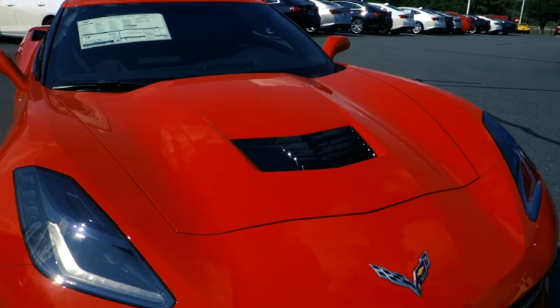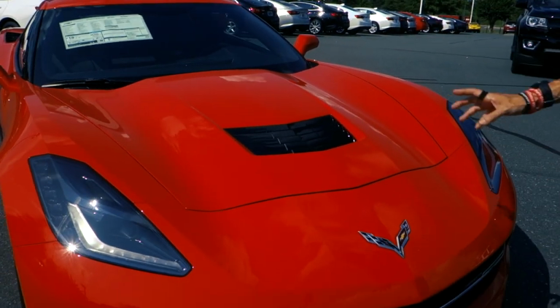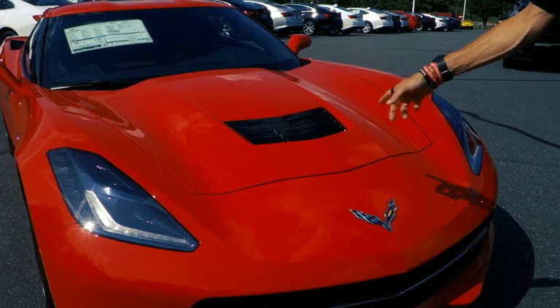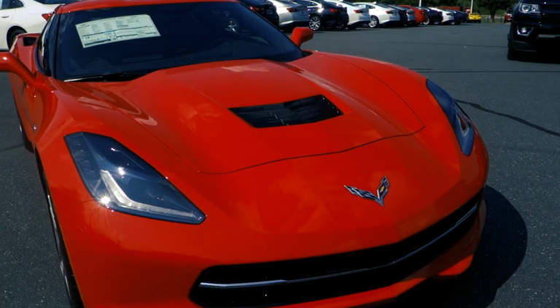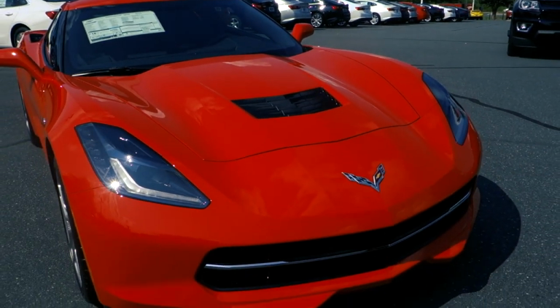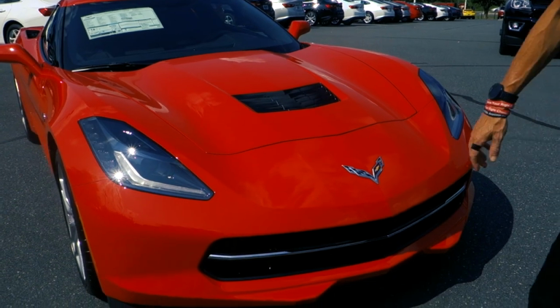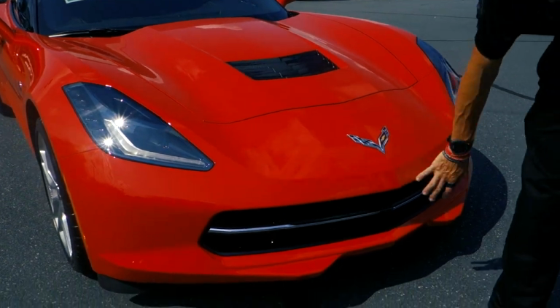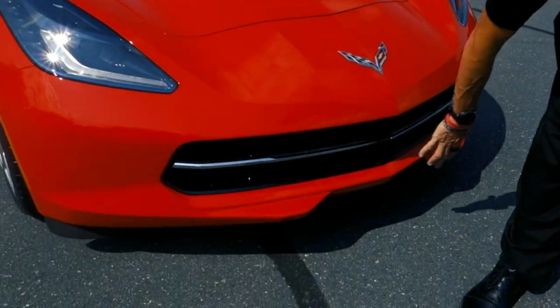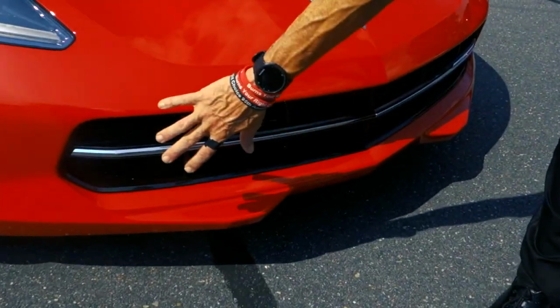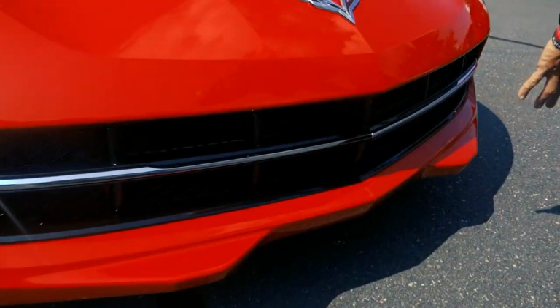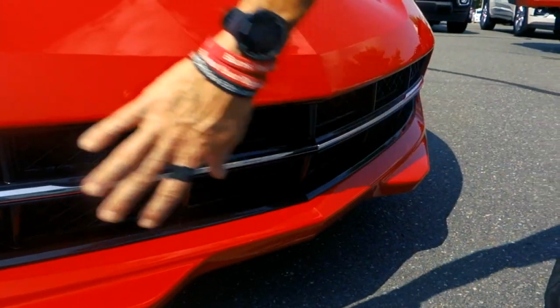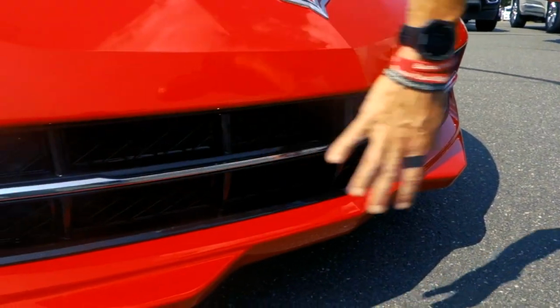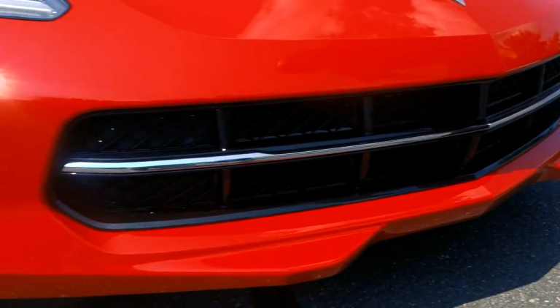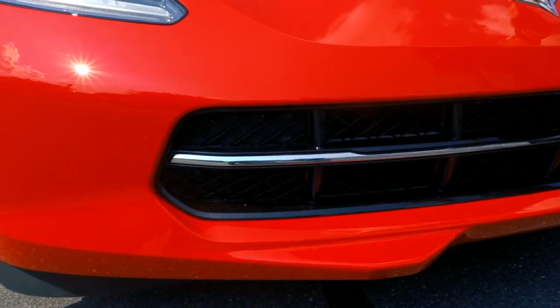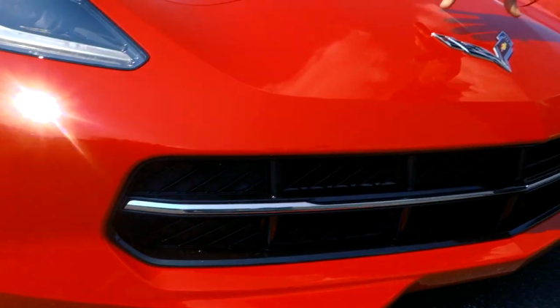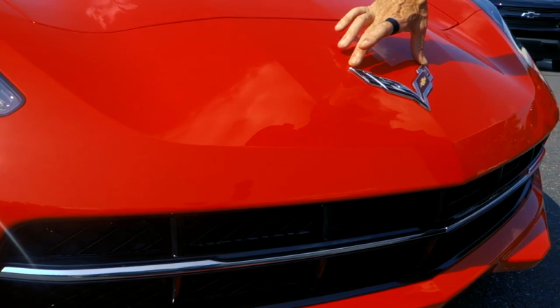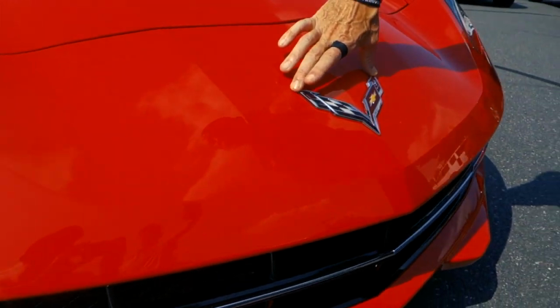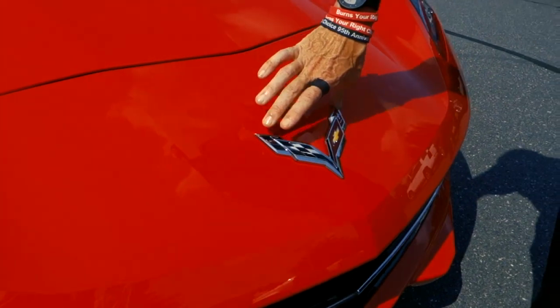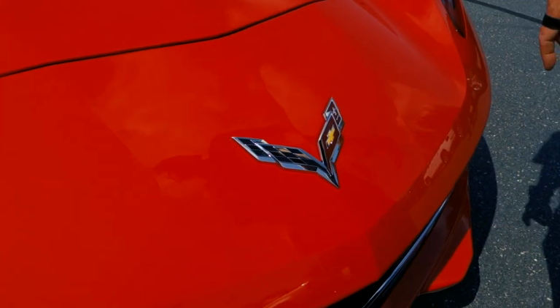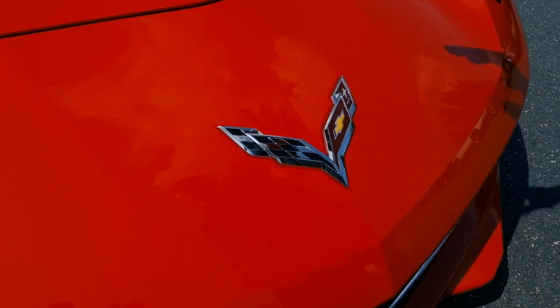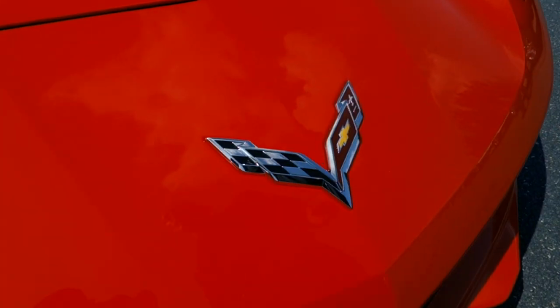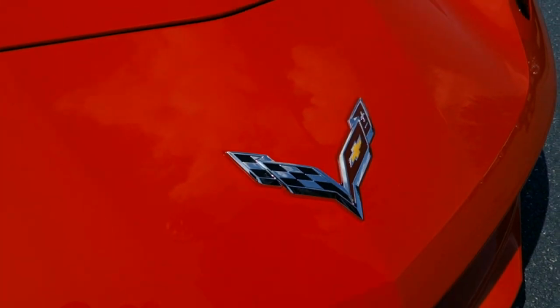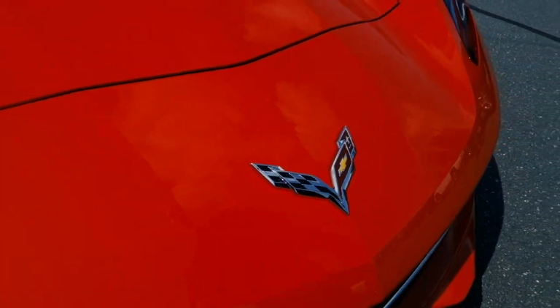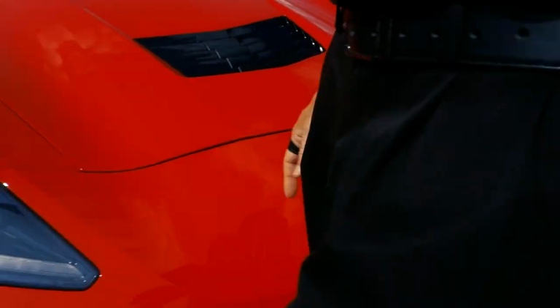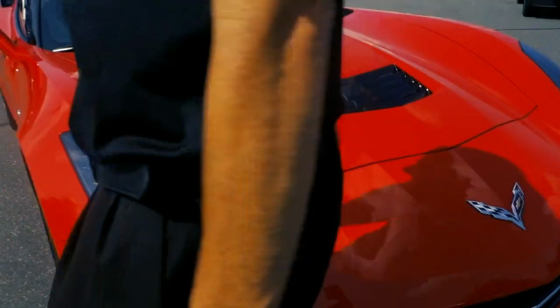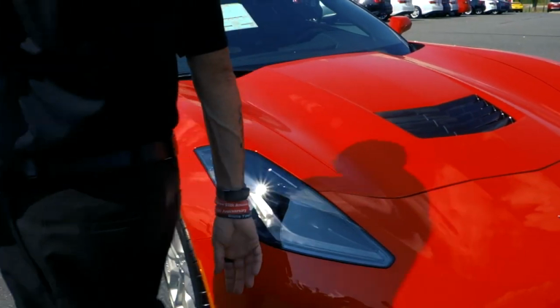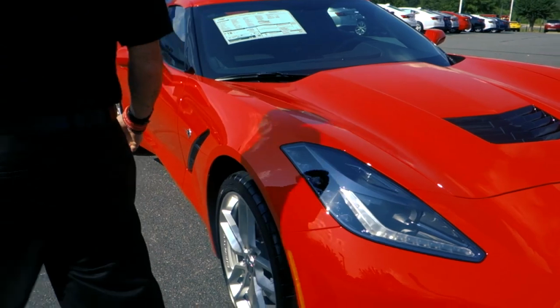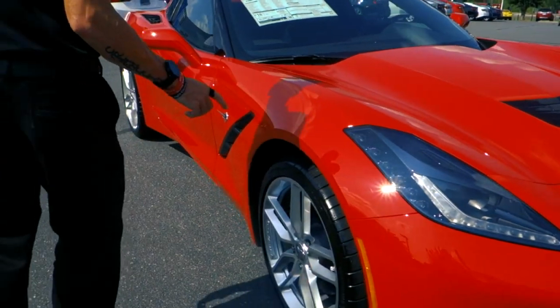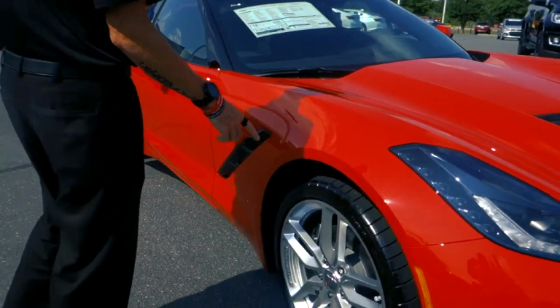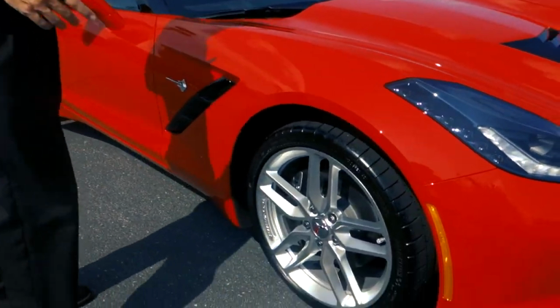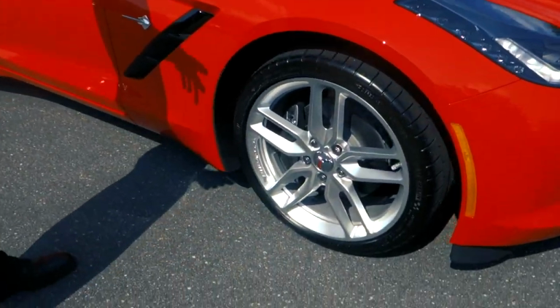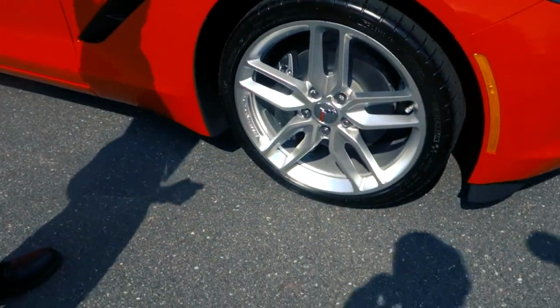The hood scoop is useful as well as nice looking. You've got great aerodynamics here in the front and a very large Corvette logo on the nose of this car.